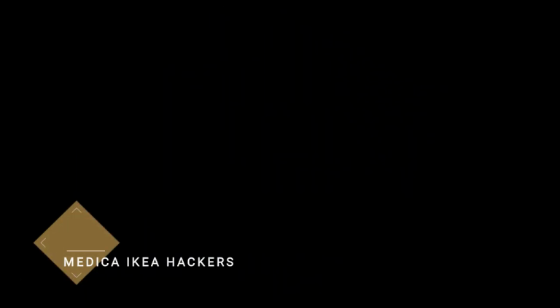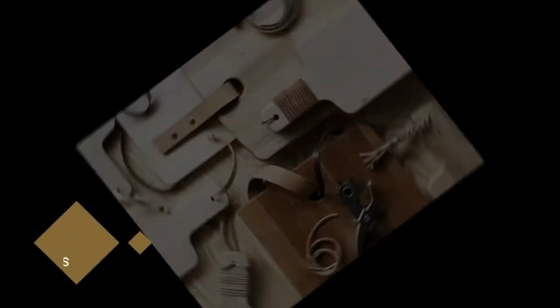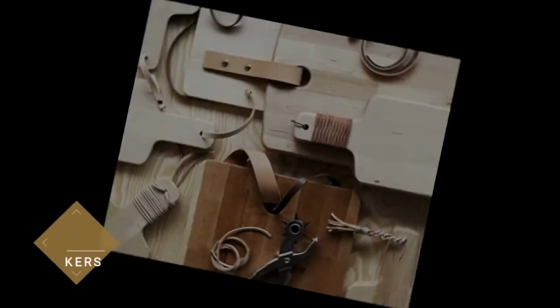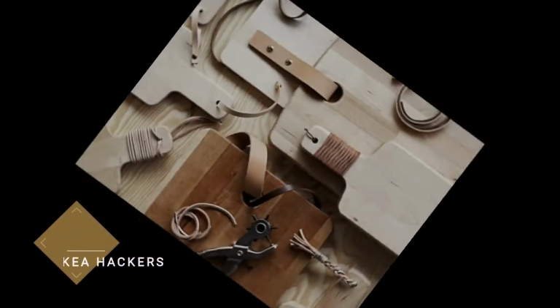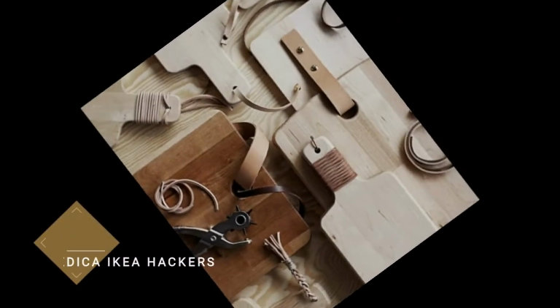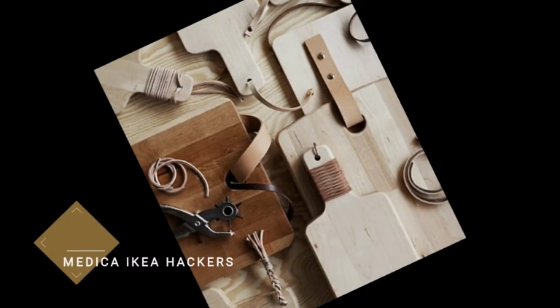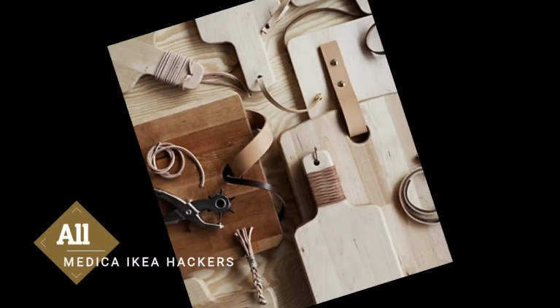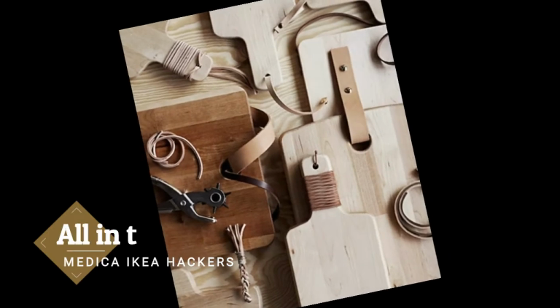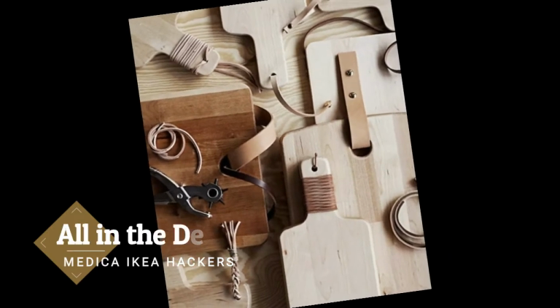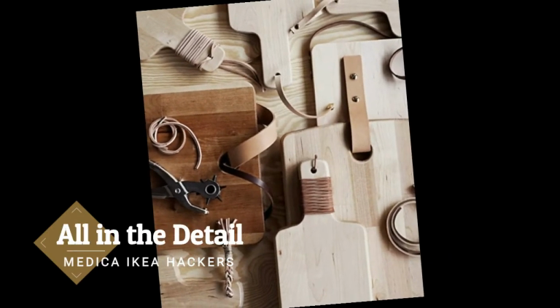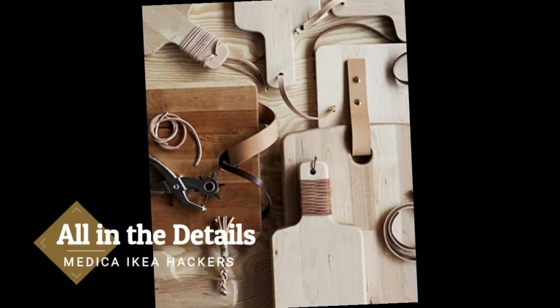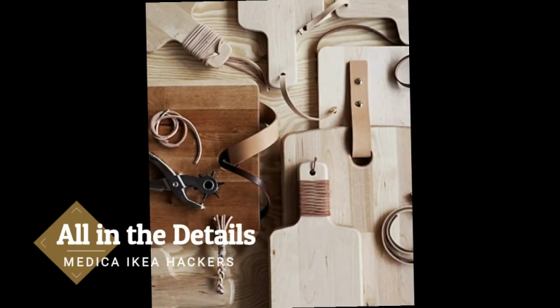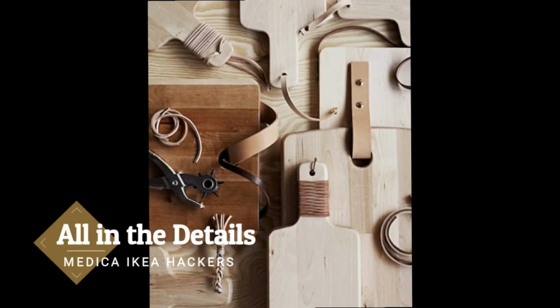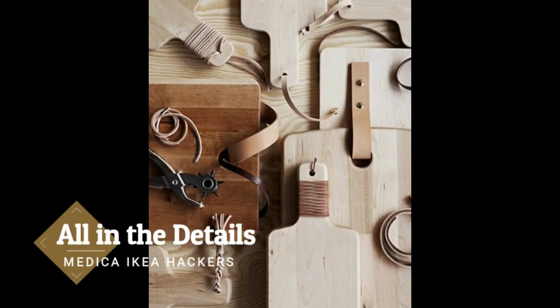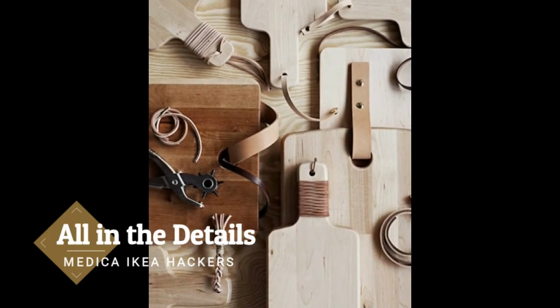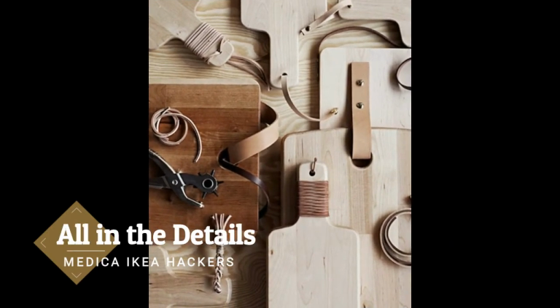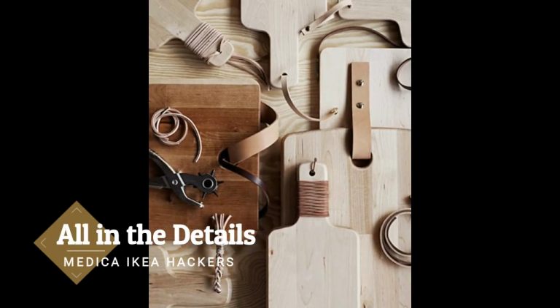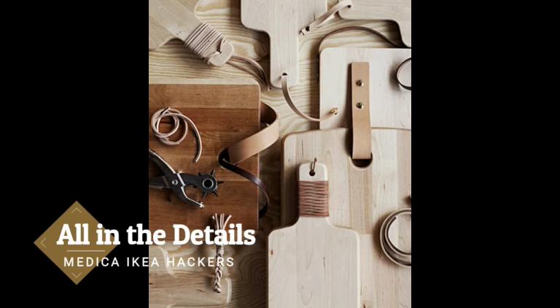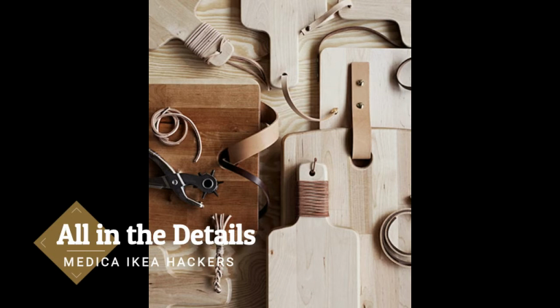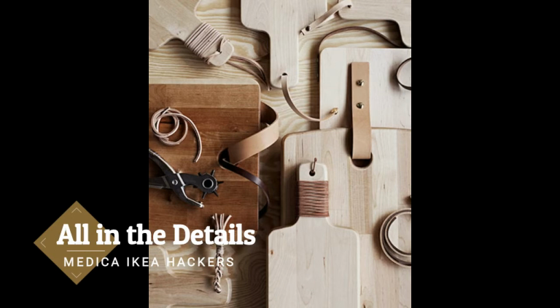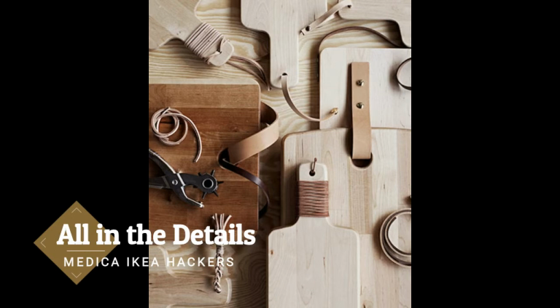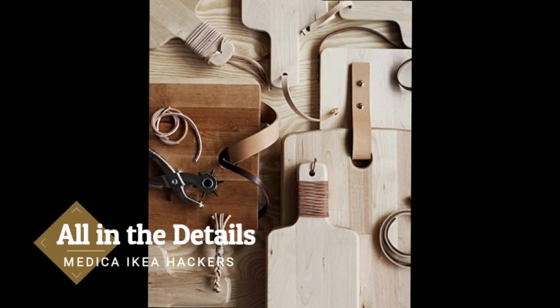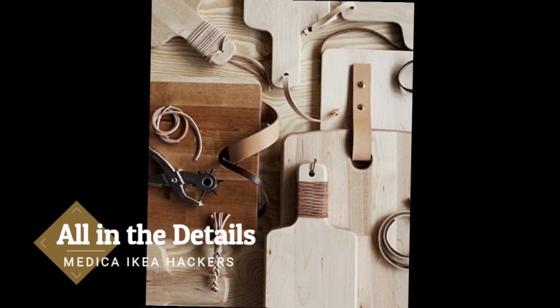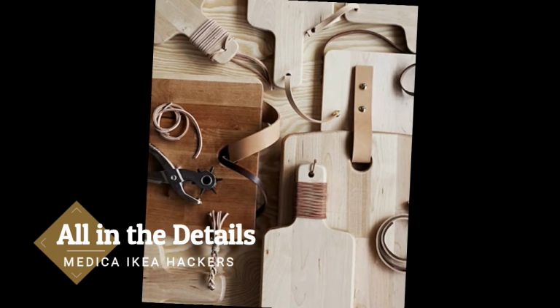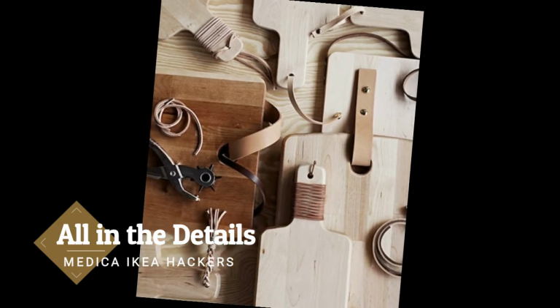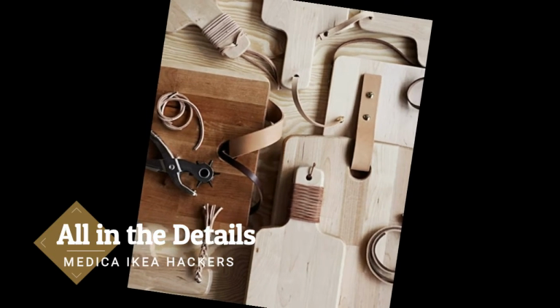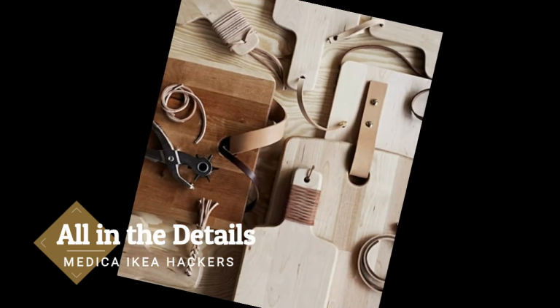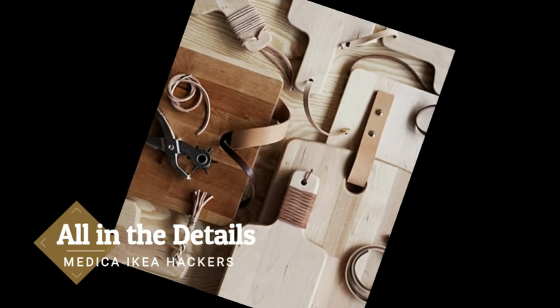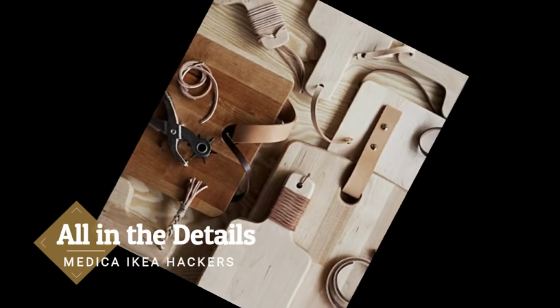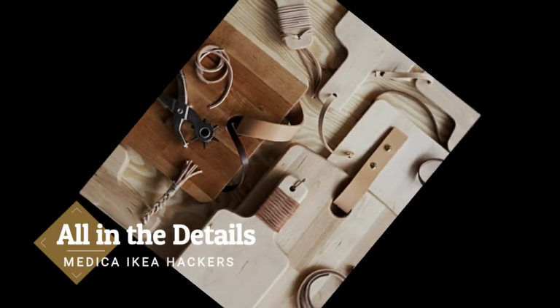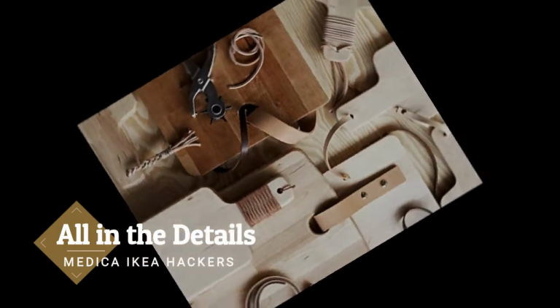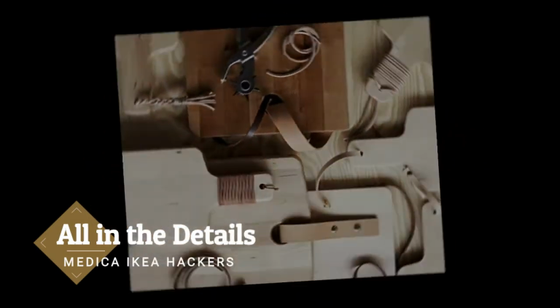All in the details. A stack of beautiful wood cutting boards looks lovely displayed on your counter, and they're downright useful too. Take a simple style board from IKEA and add leather details to the handles for a custom touch, as Lidat Hema did here.